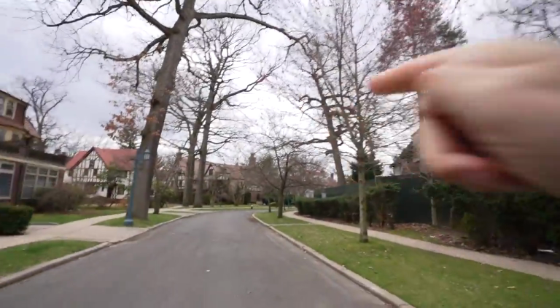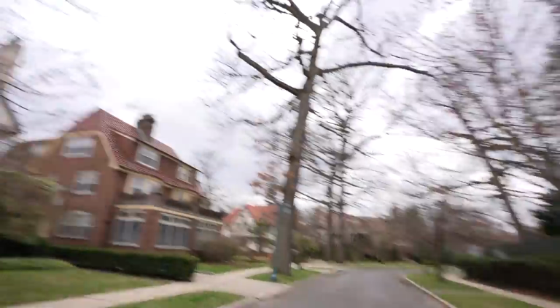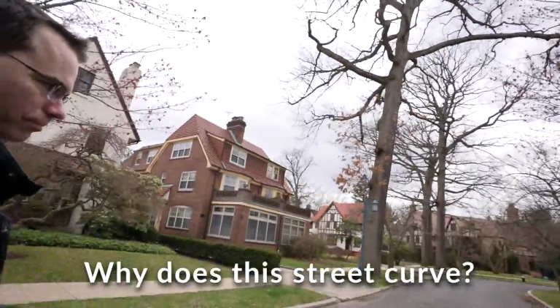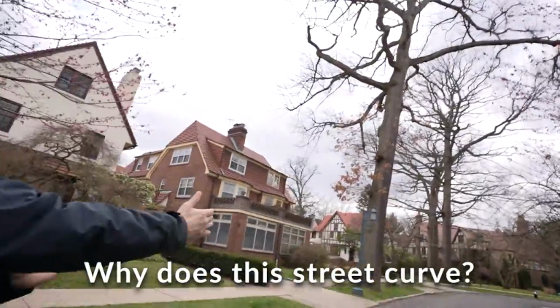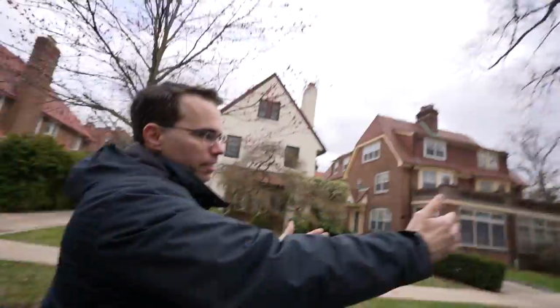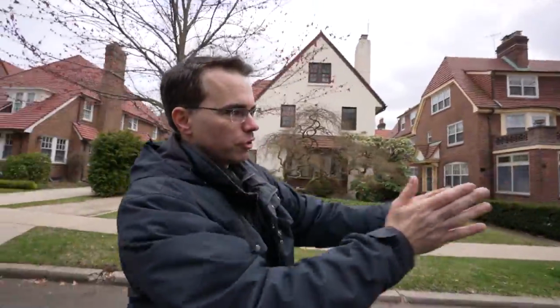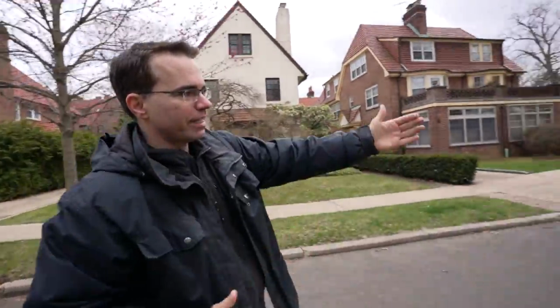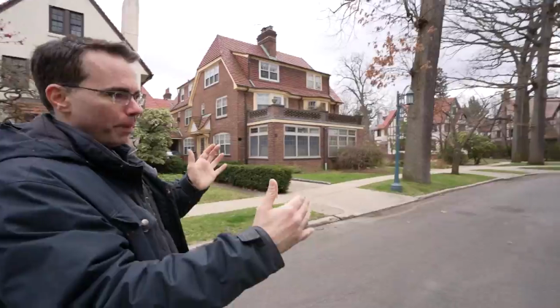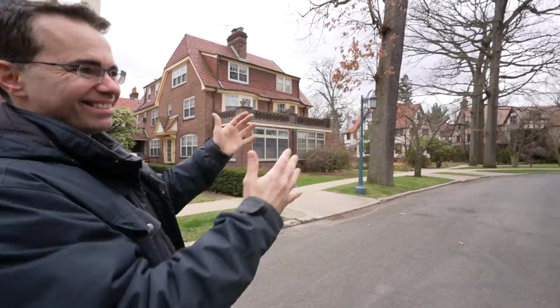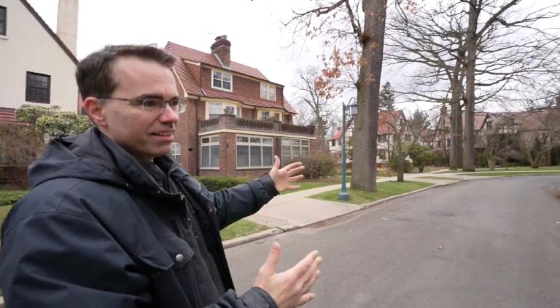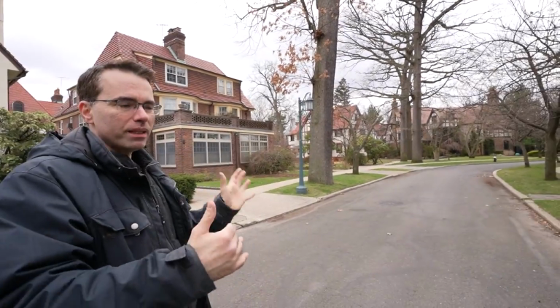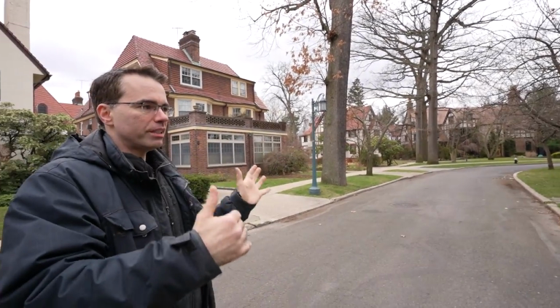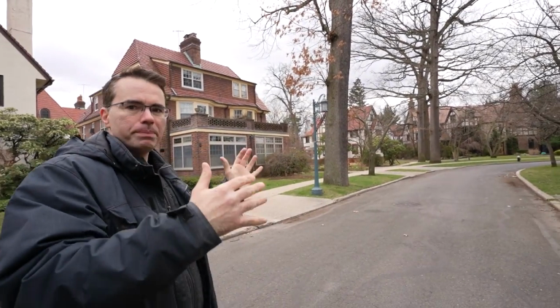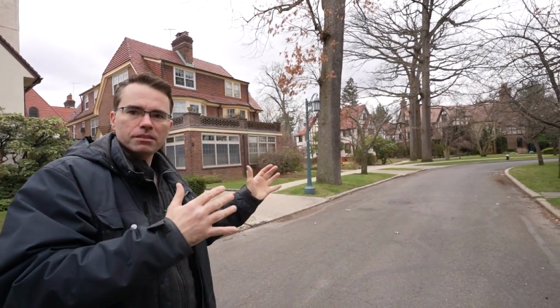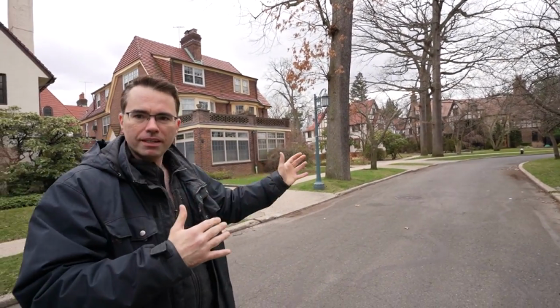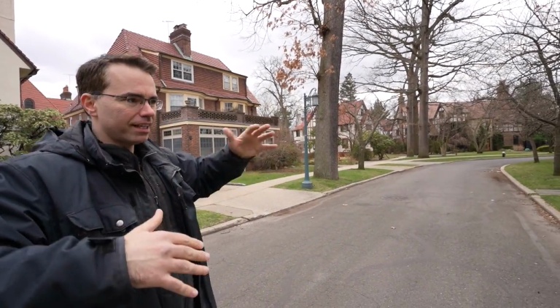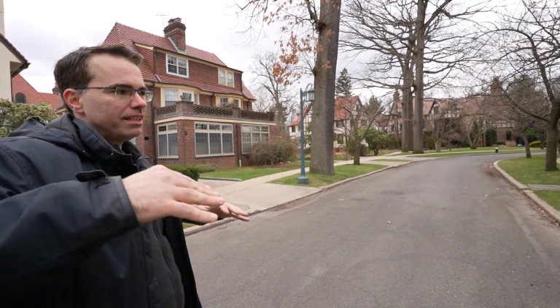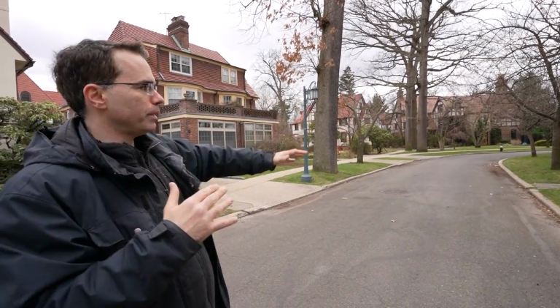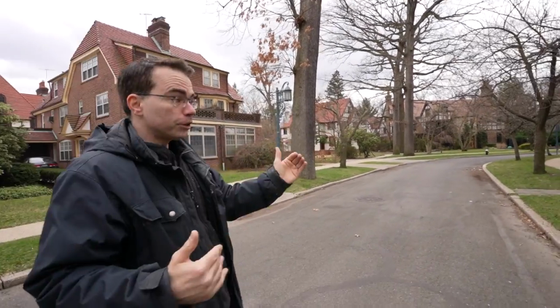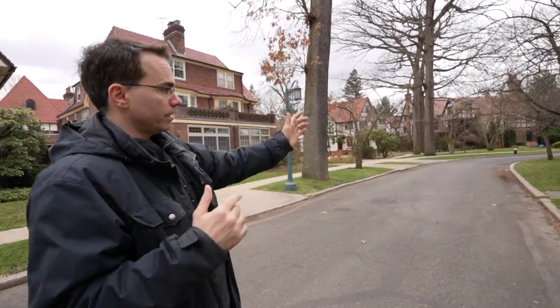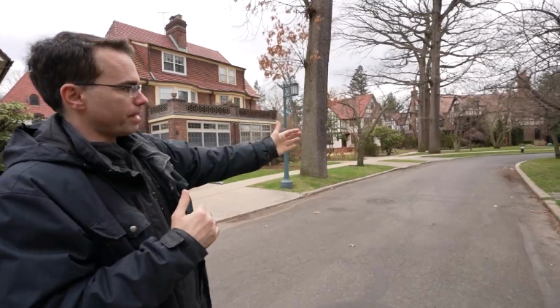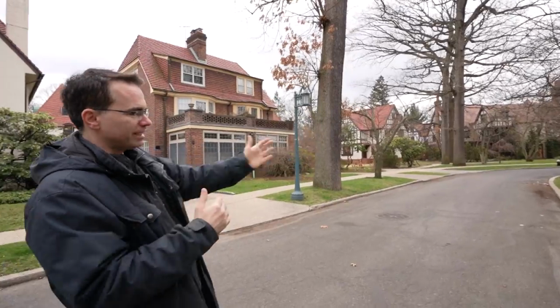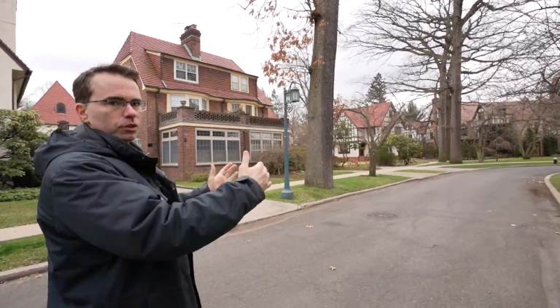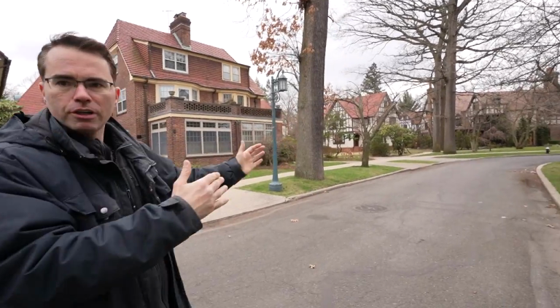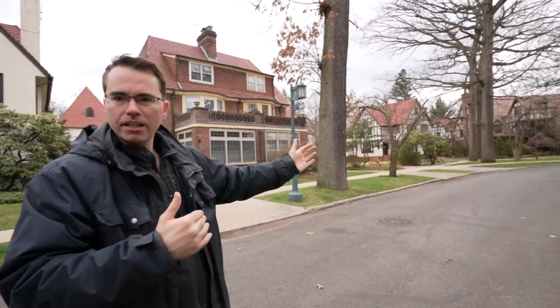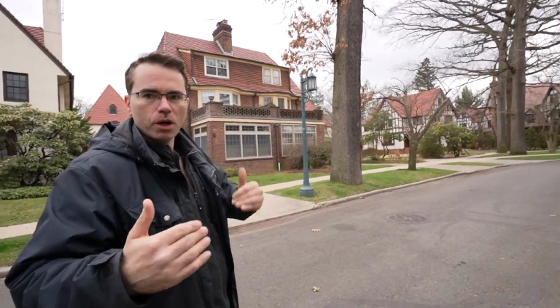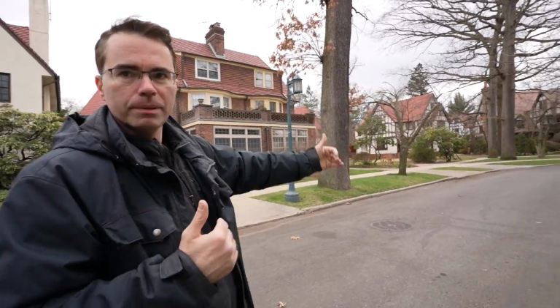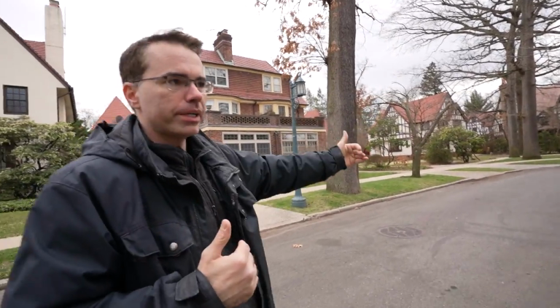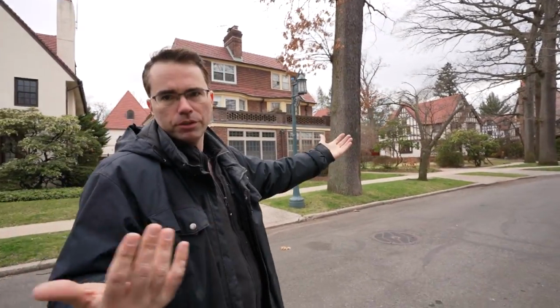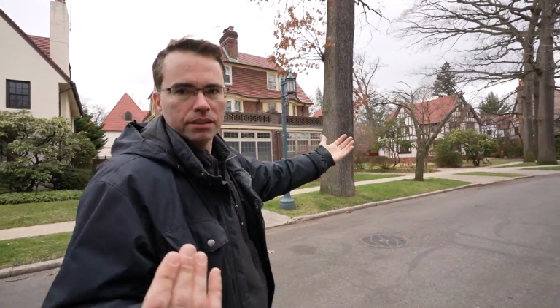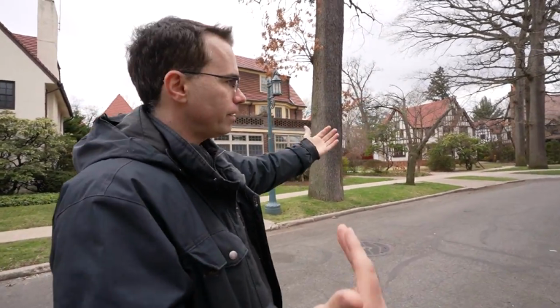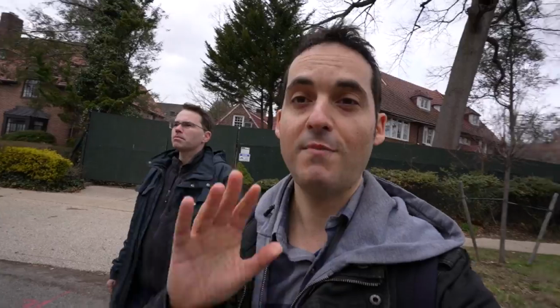The guide points out why the street curves — when they designed the neighborhood, they wanted the streets to have scenic beauty, and there's also a practical reason: it slows down traffic. They don't want cars speeding through here the way New Yorkers tend to drive.